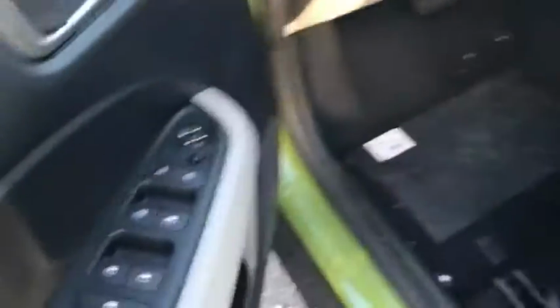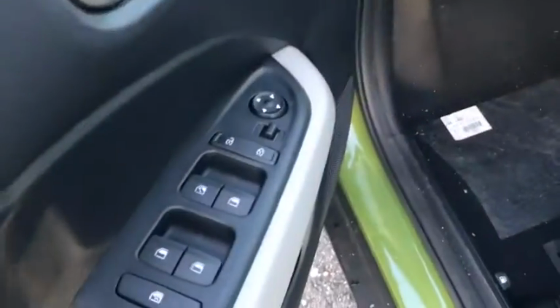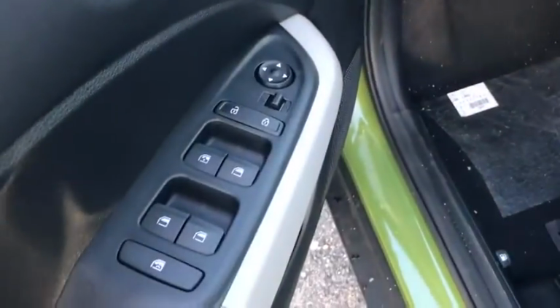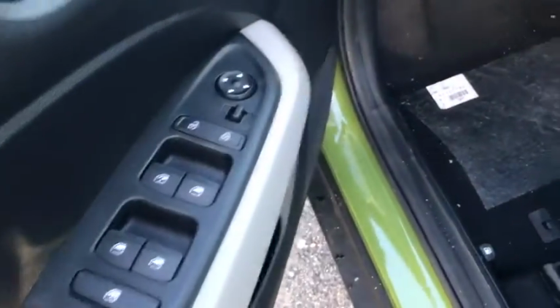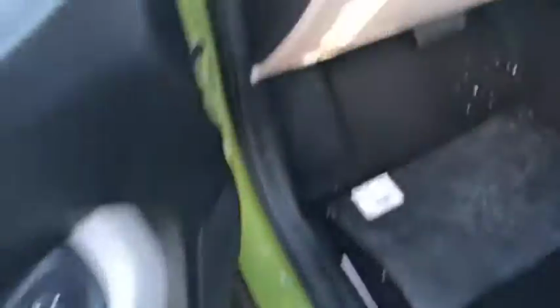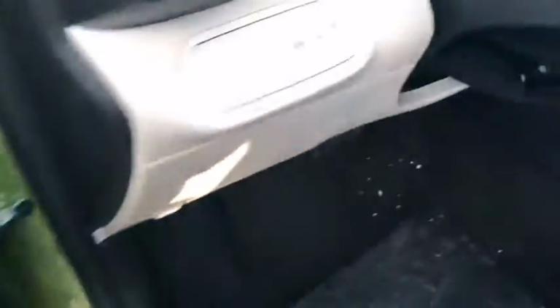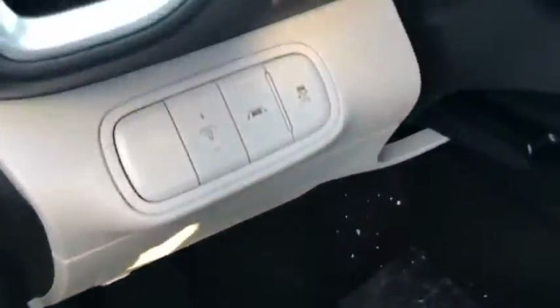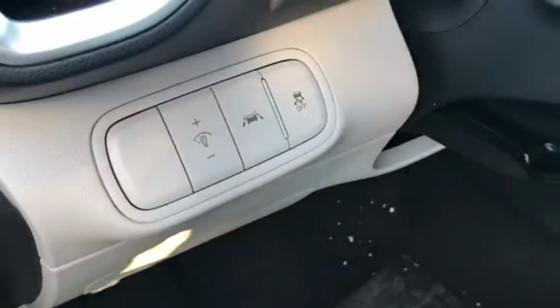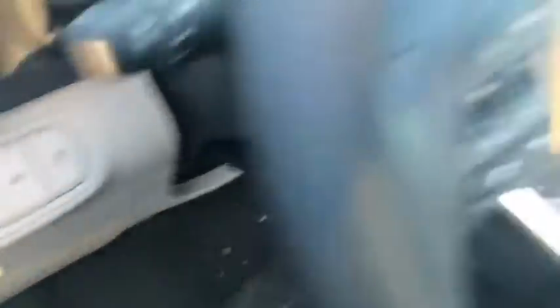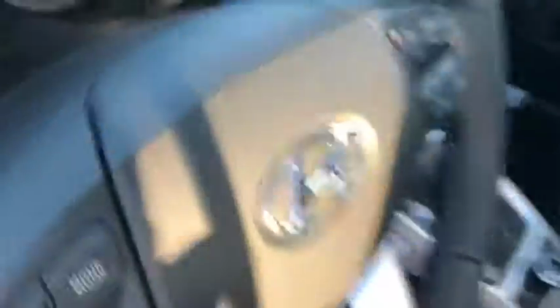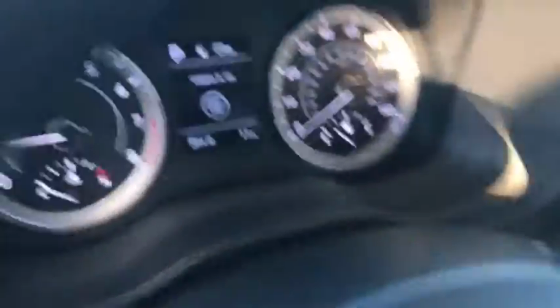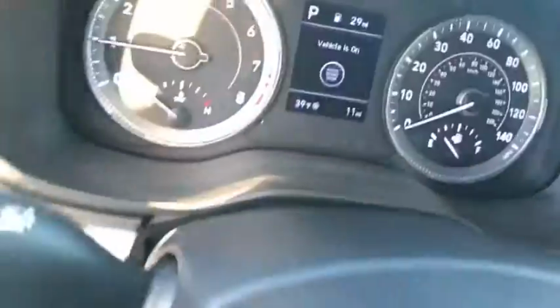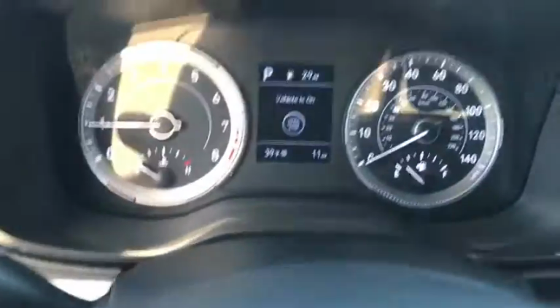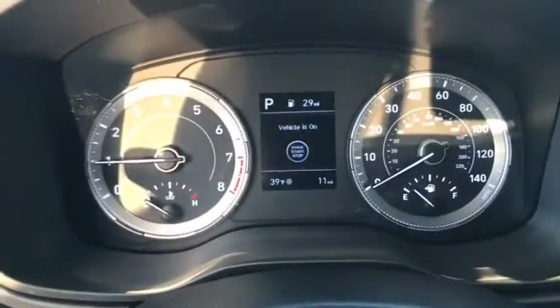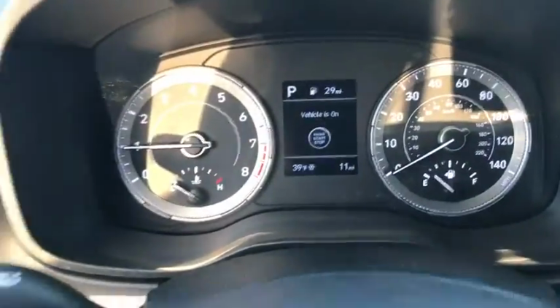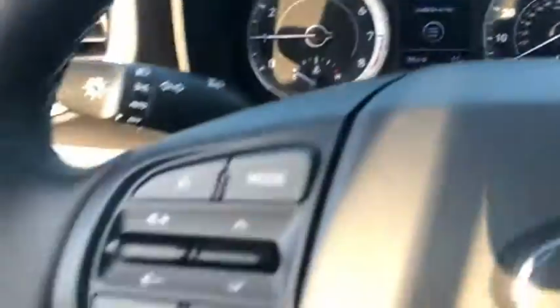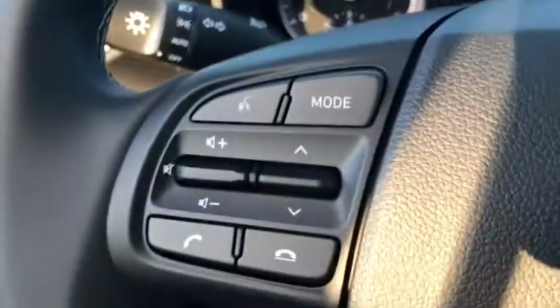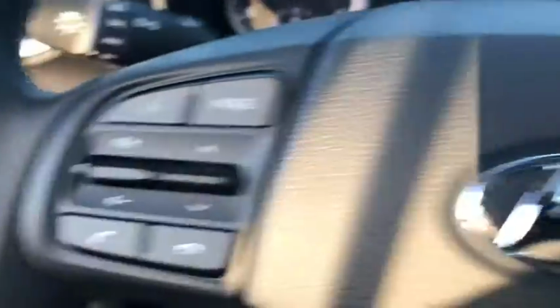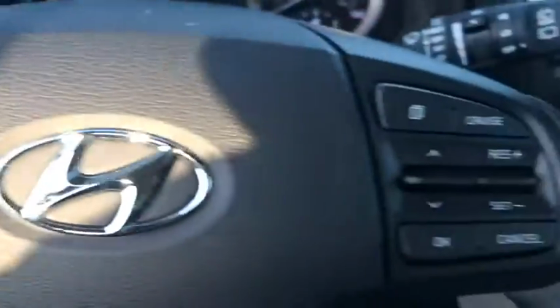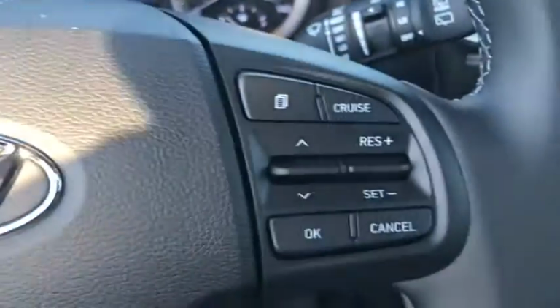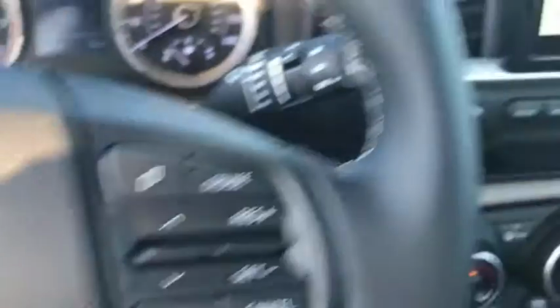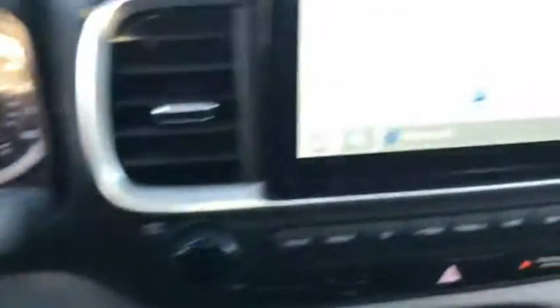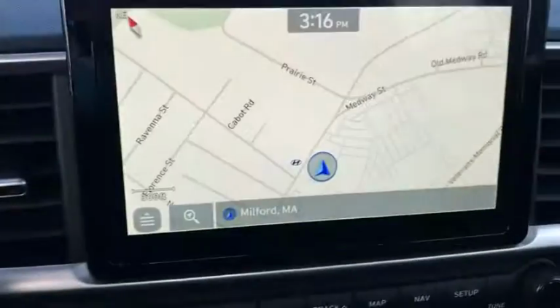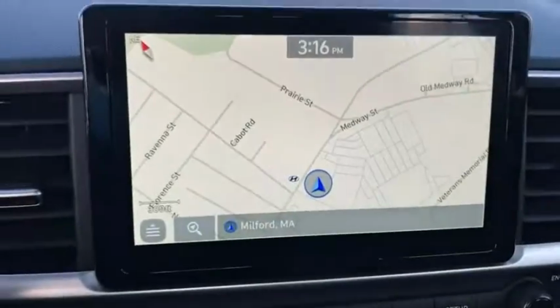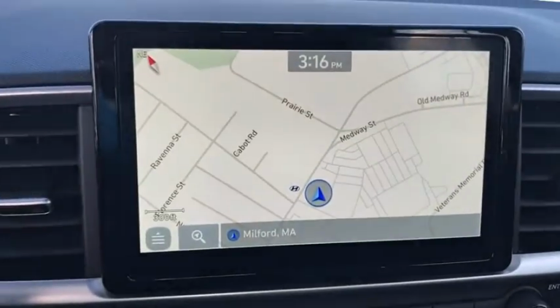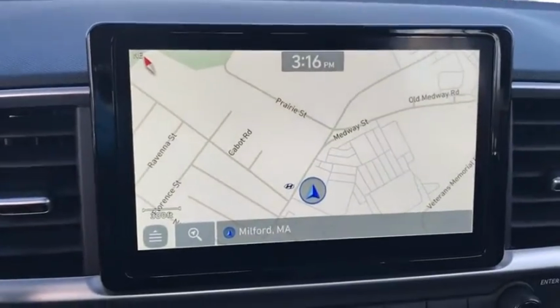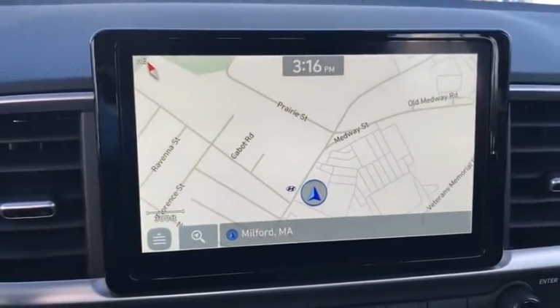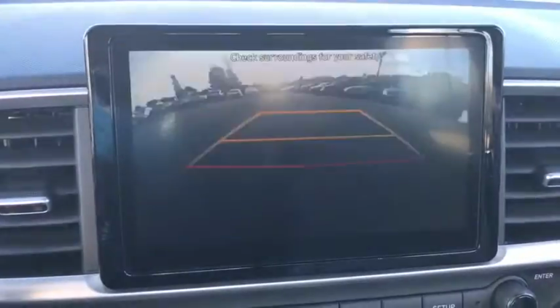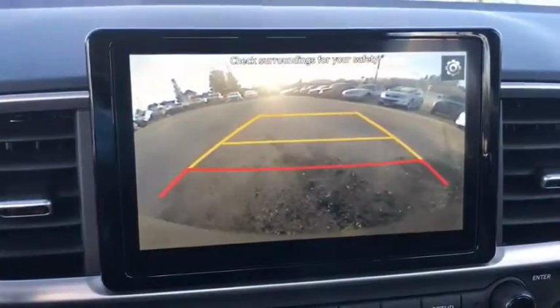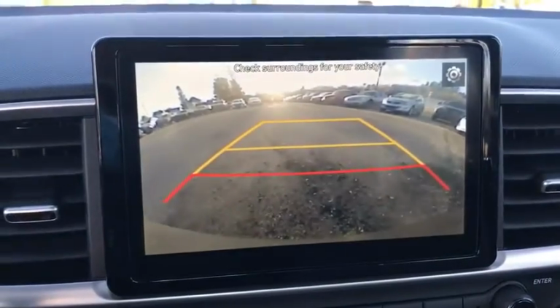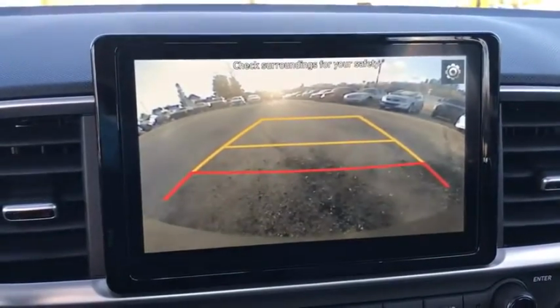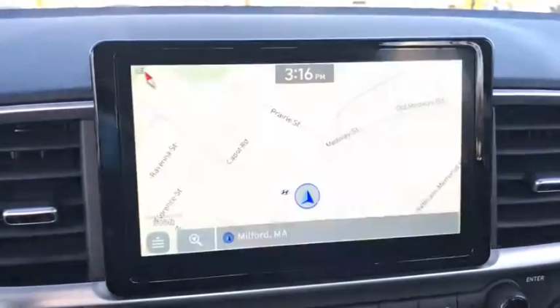Traction control, LED headlights, power sunroof, dual airbags, leather-wrapped steering wheel, power steering, alloy wheels, four-wheel disc brakes, trip computer, electronic stability control.